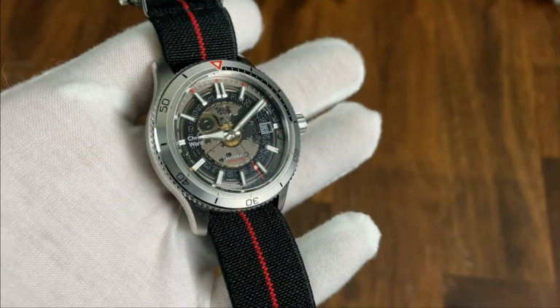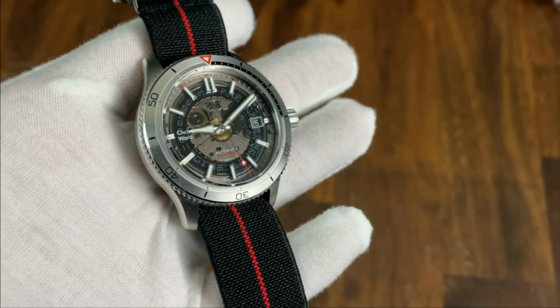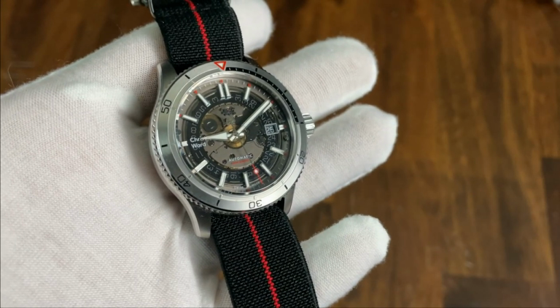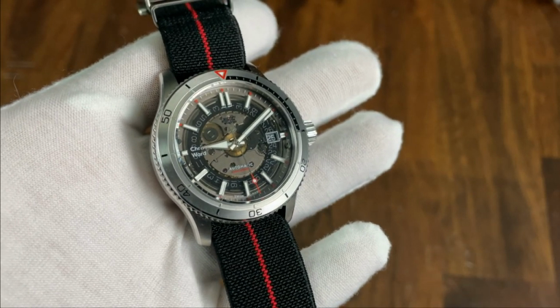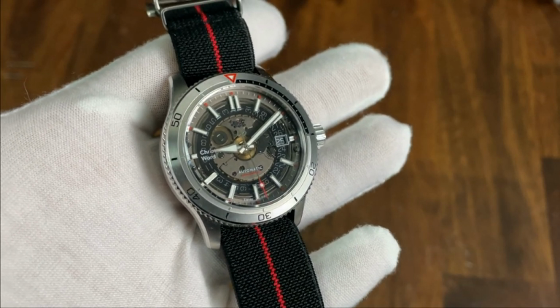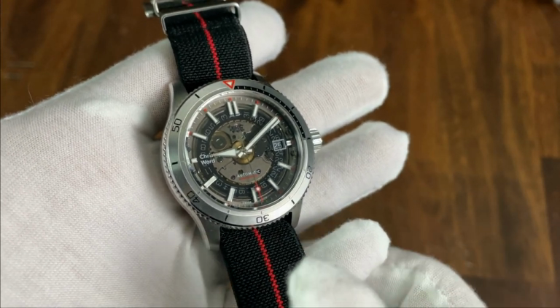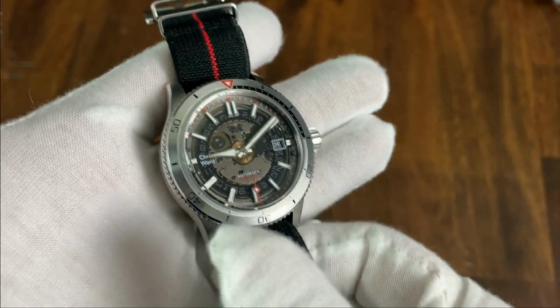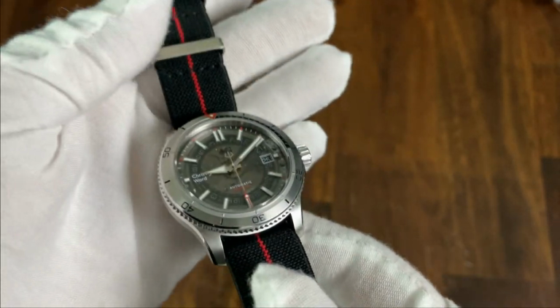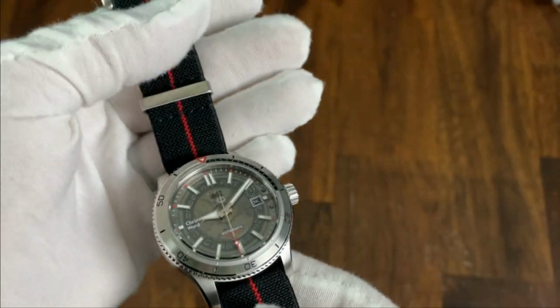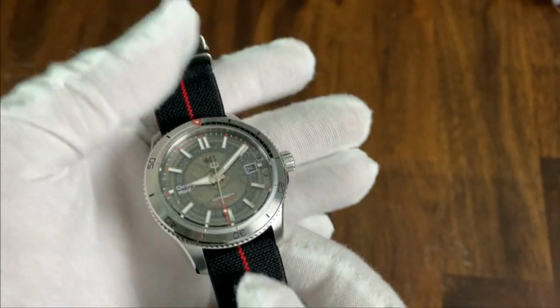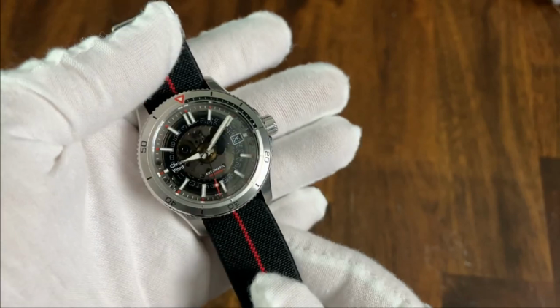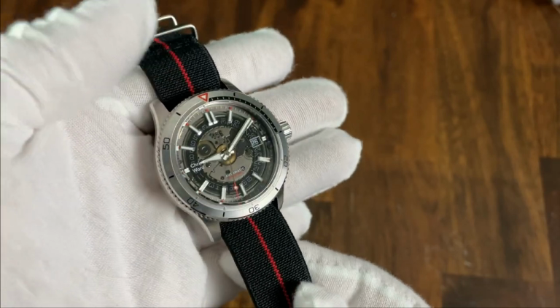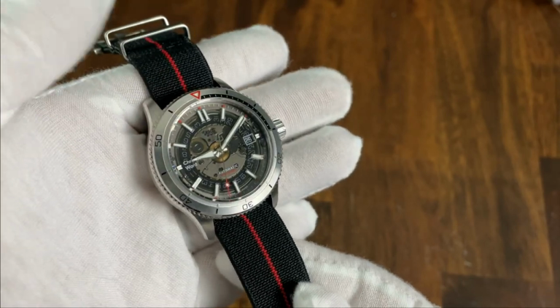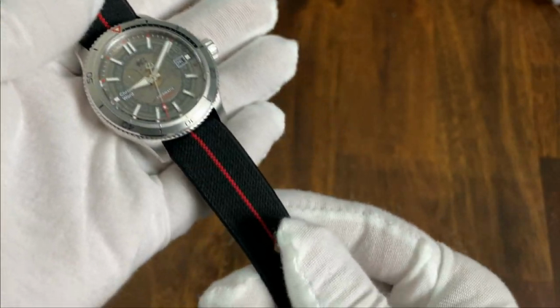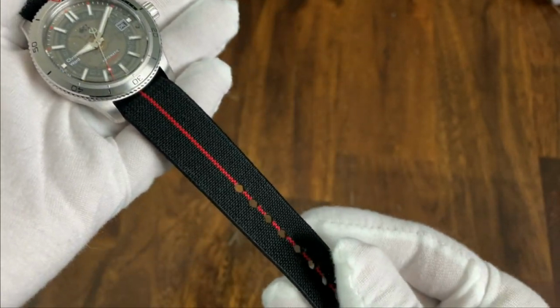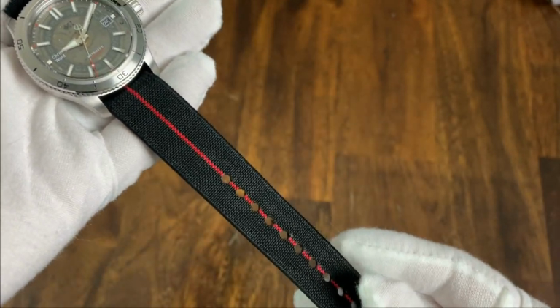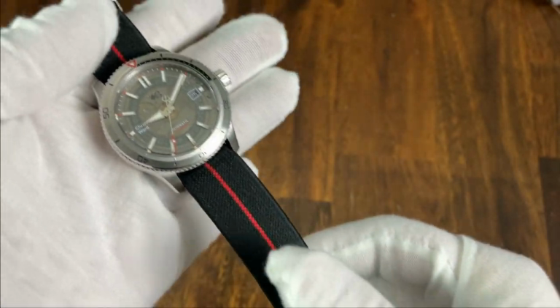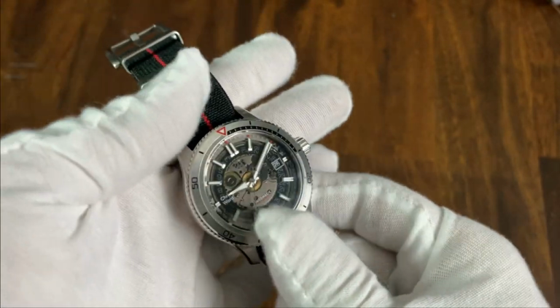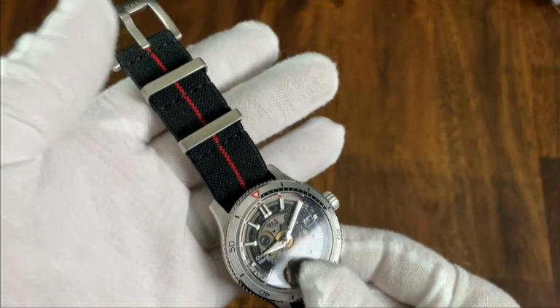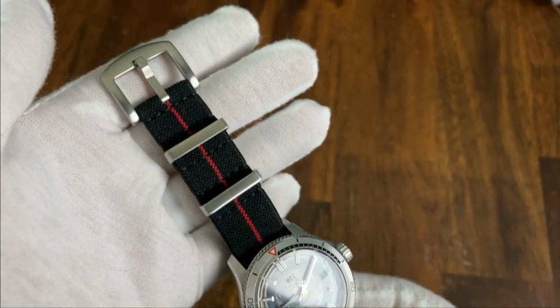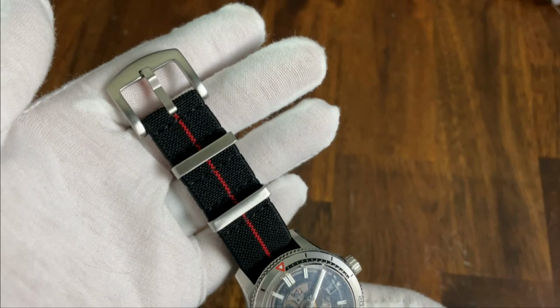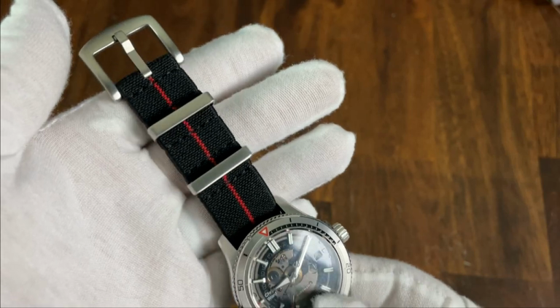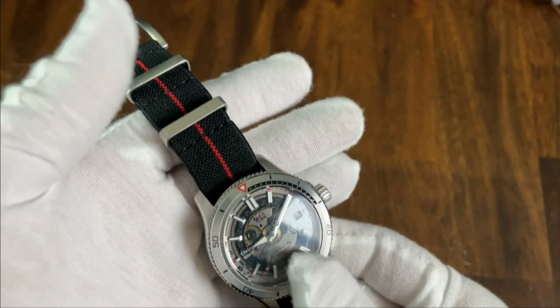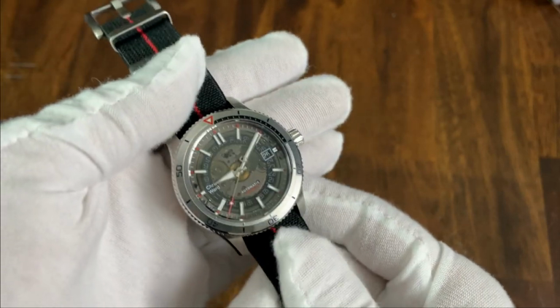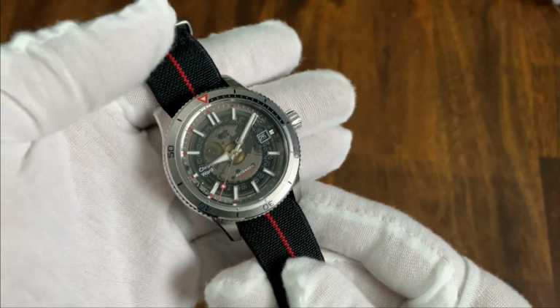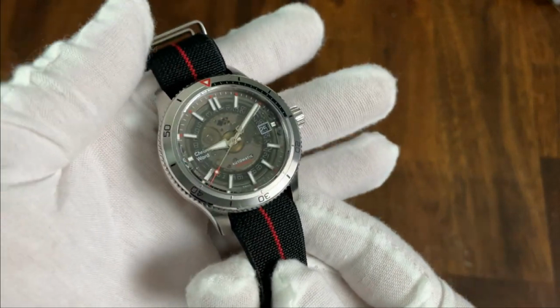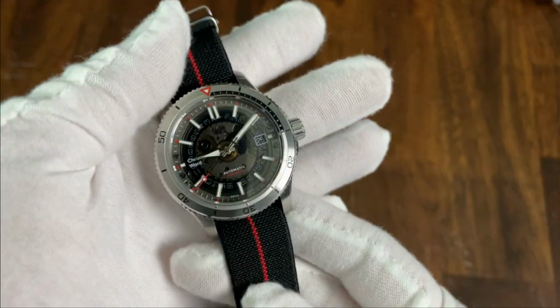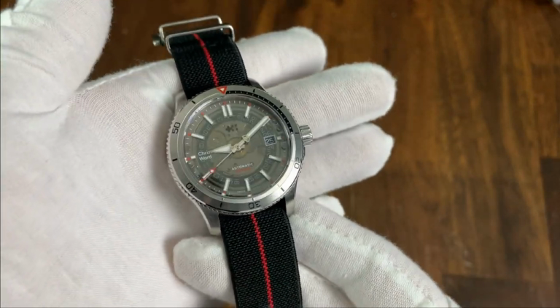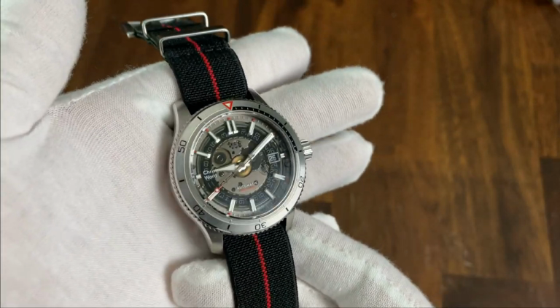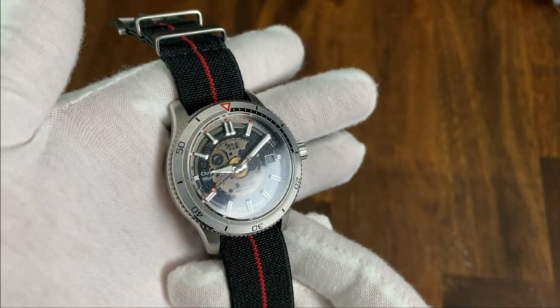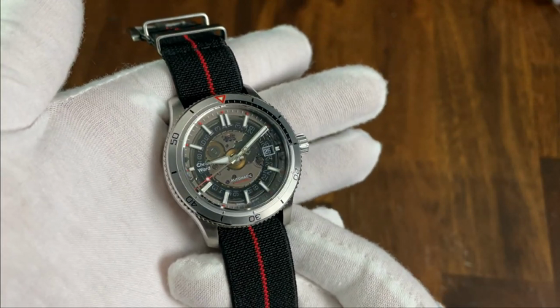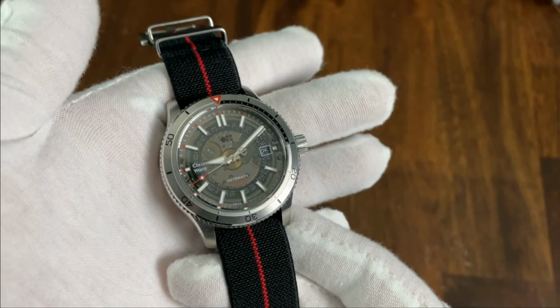Next, we have the elastic nylon NATO in coal black and crimson. I generally don't like NATOs for two reasons: I don't find them very comfortable, and they add too much thickness to the watch overall. Fortunately, this NATO doesn't suffer from either of those problems.